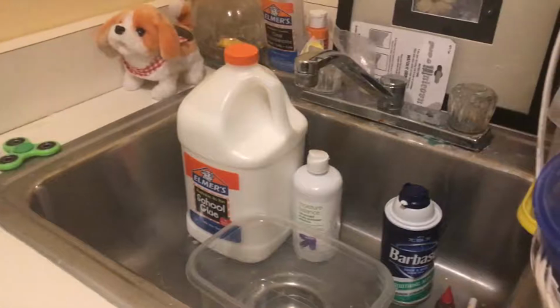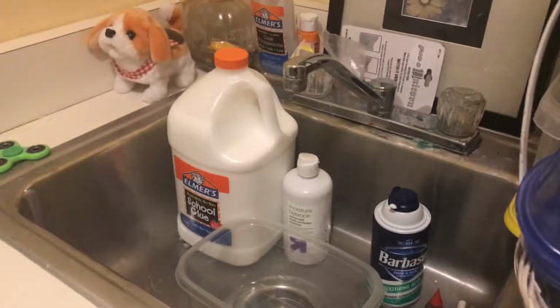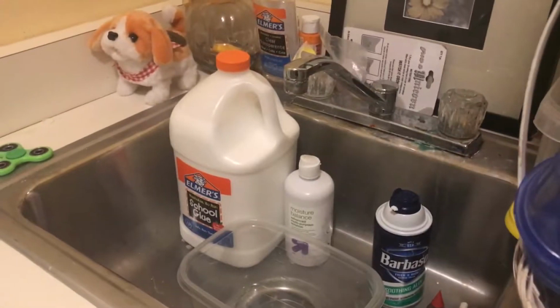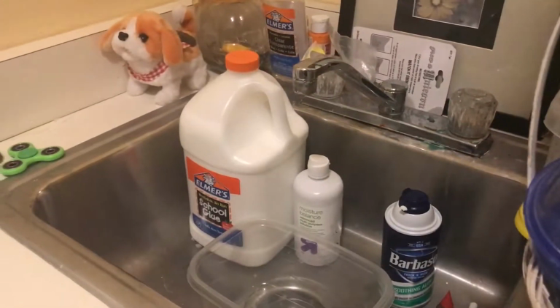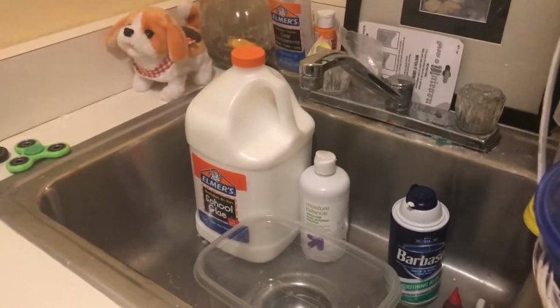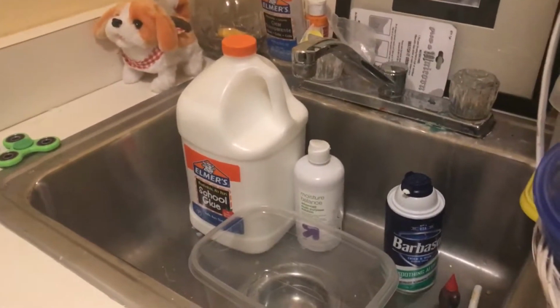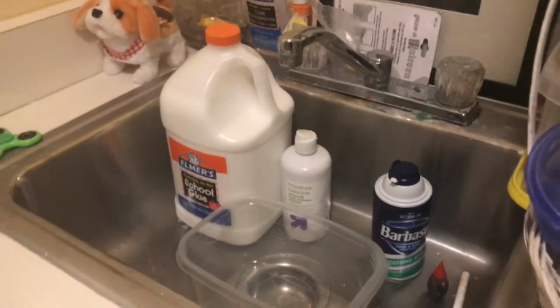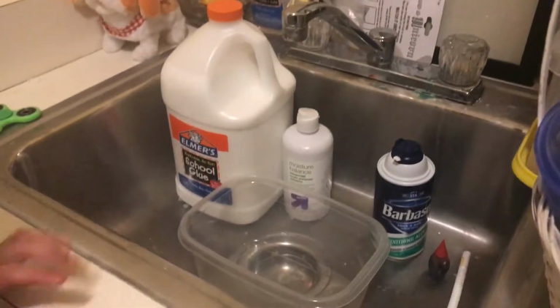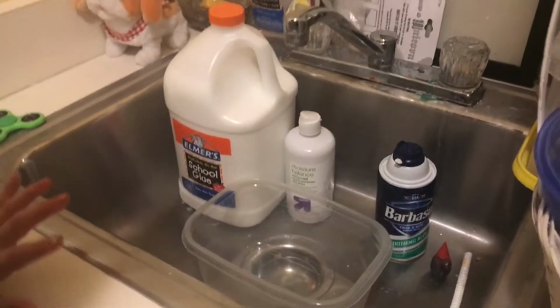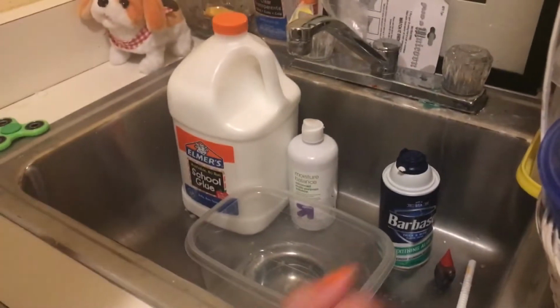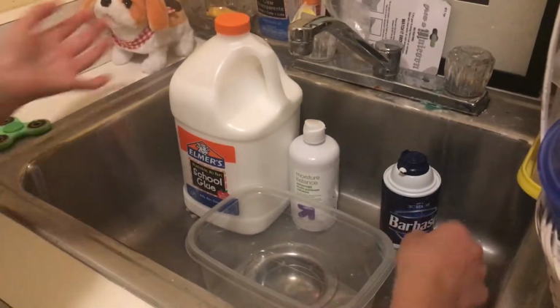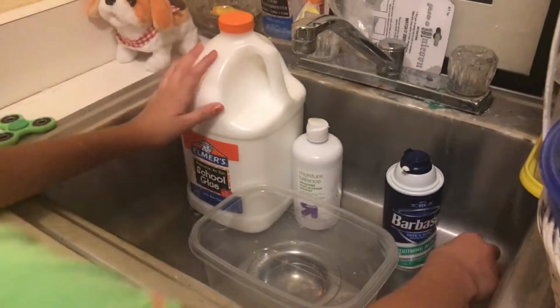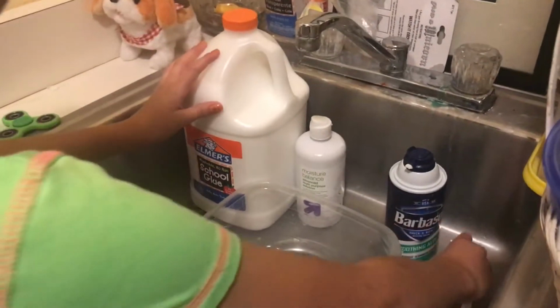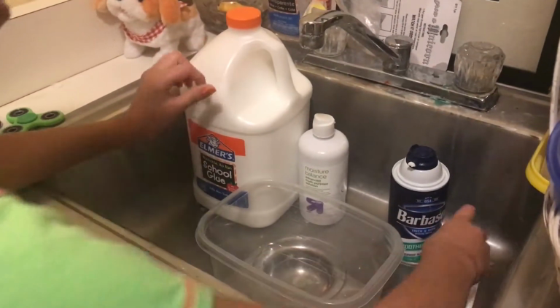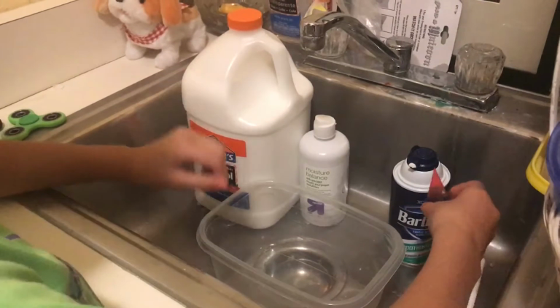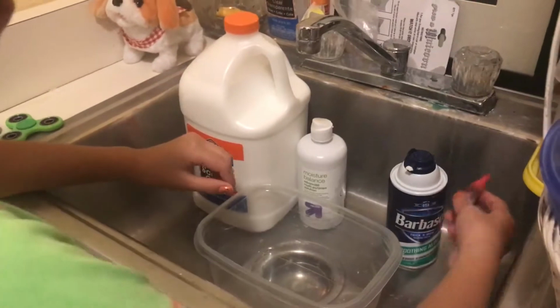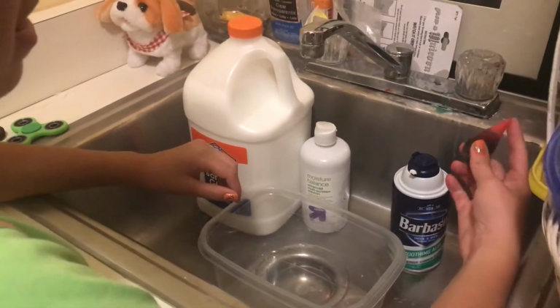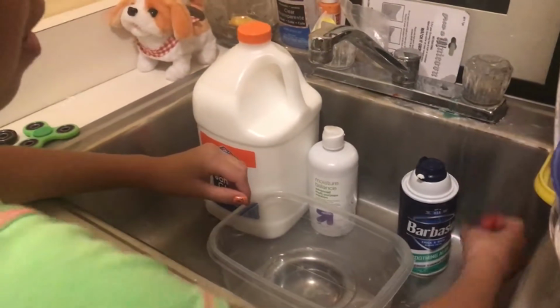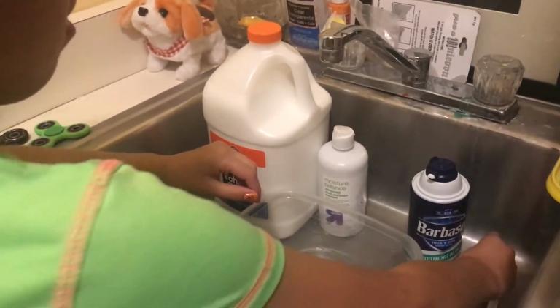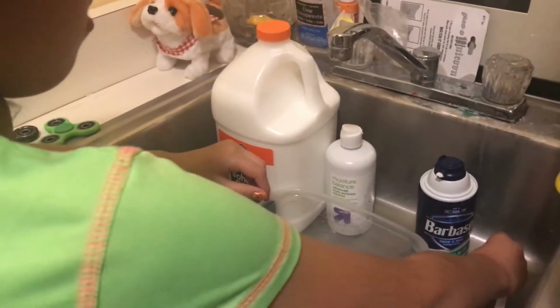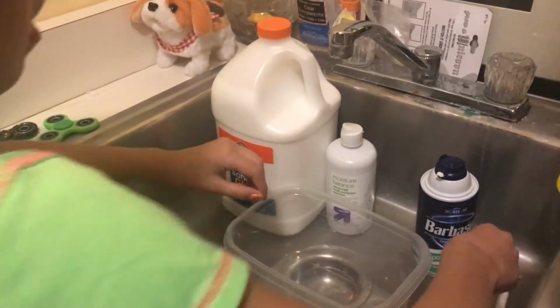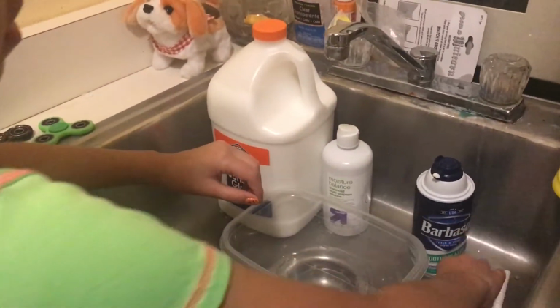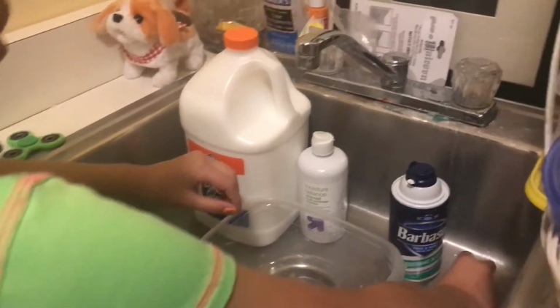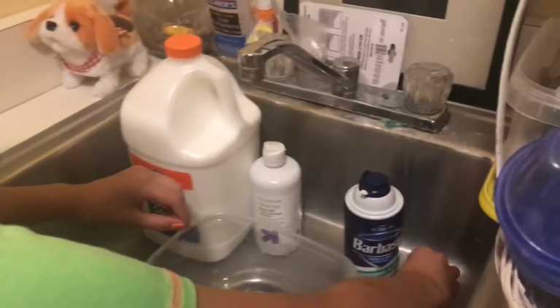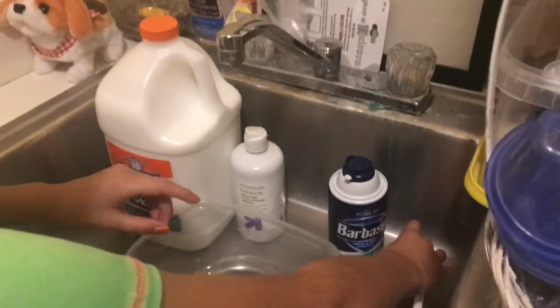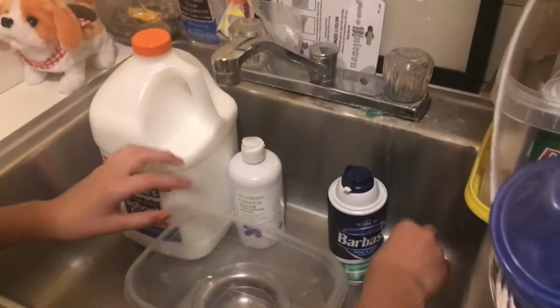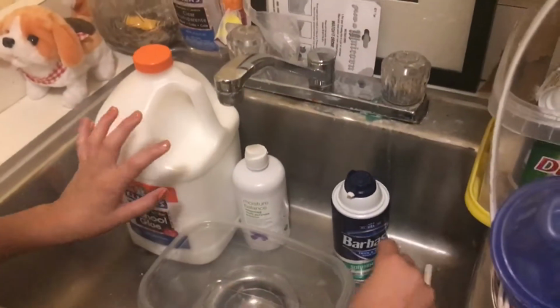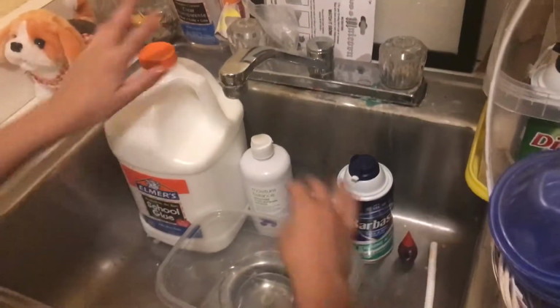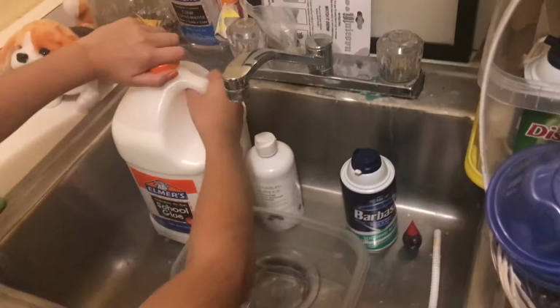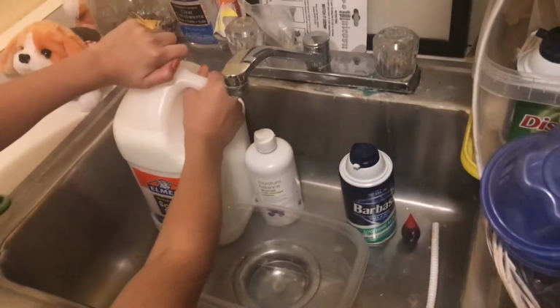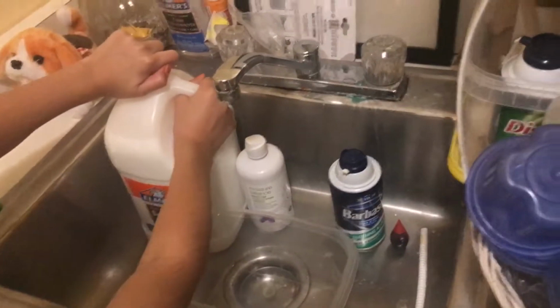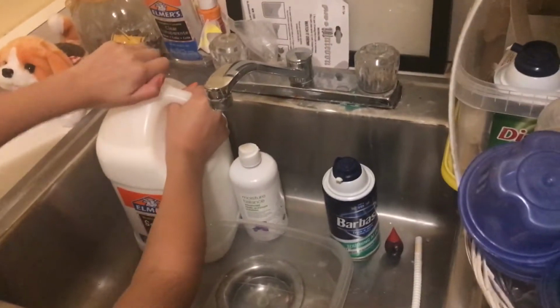Hey guys, welcome back to my channel! Today I'm gonna be making pink slime. My last video I mixed all my slime, so I just got a gallon today, and I'm excited.